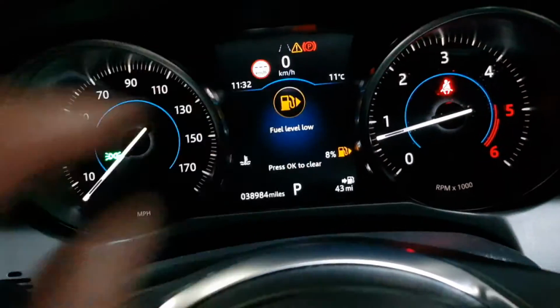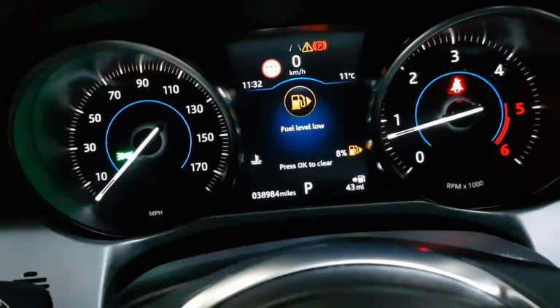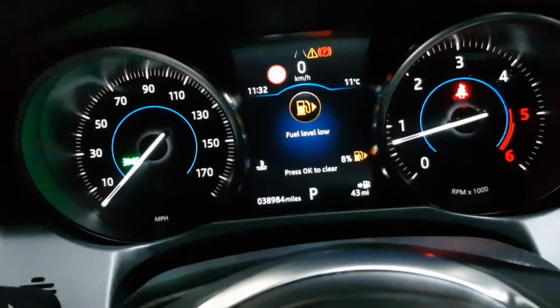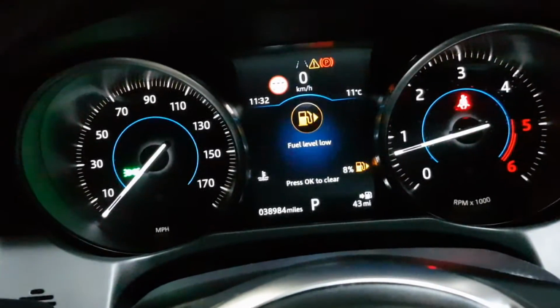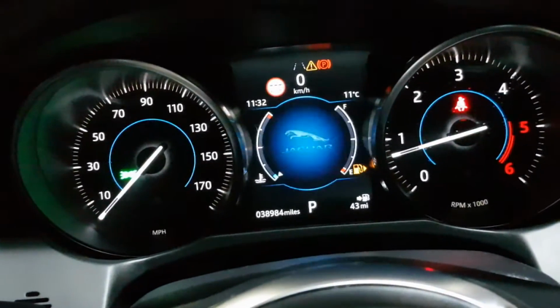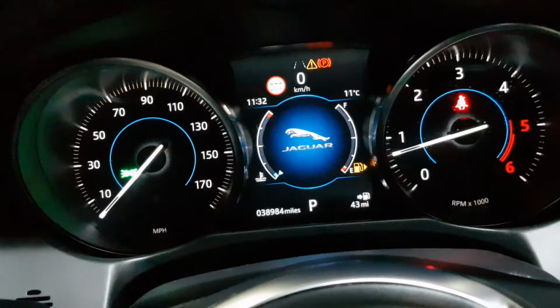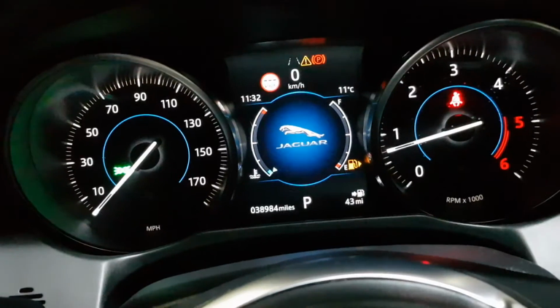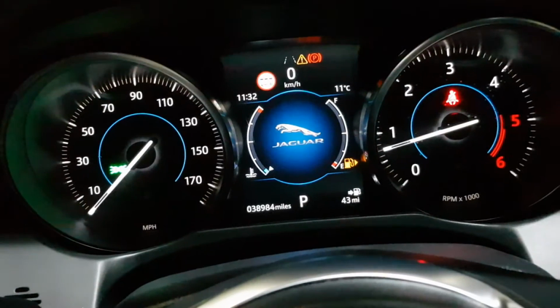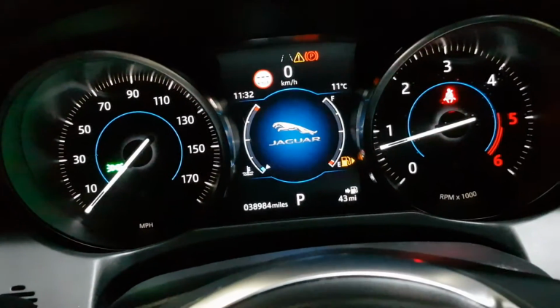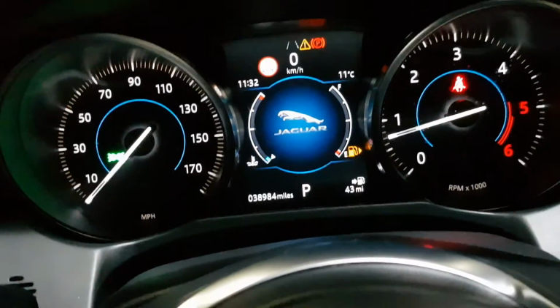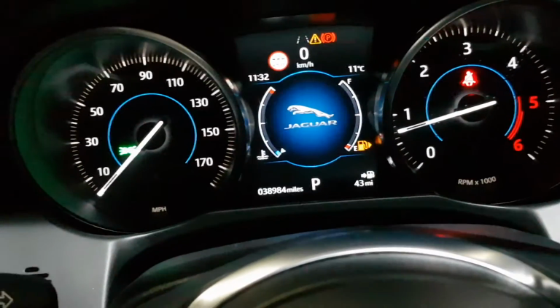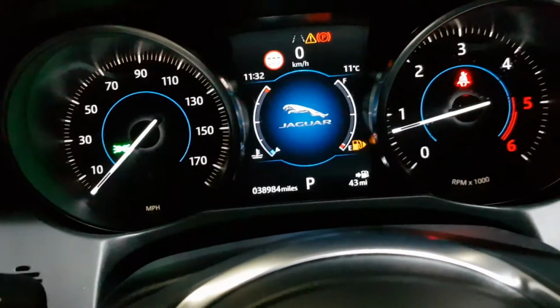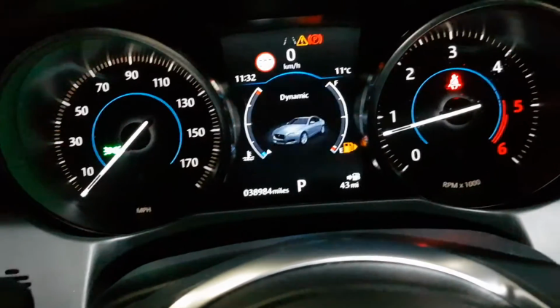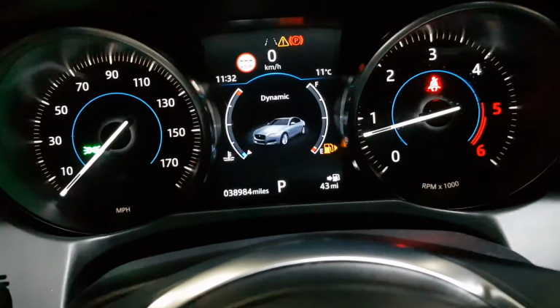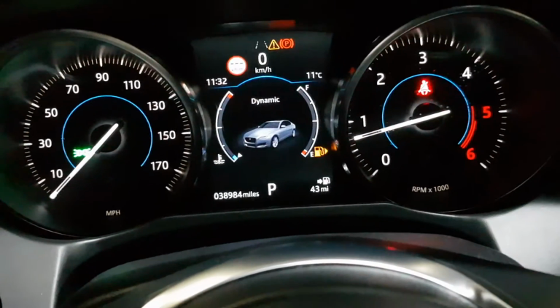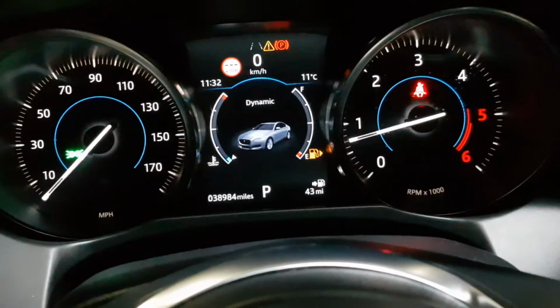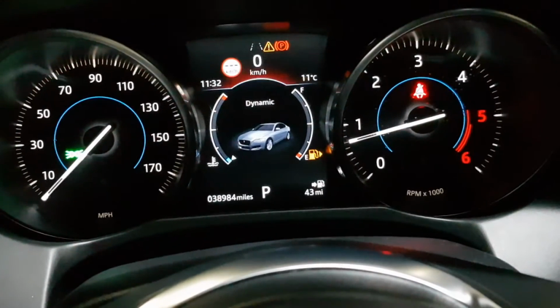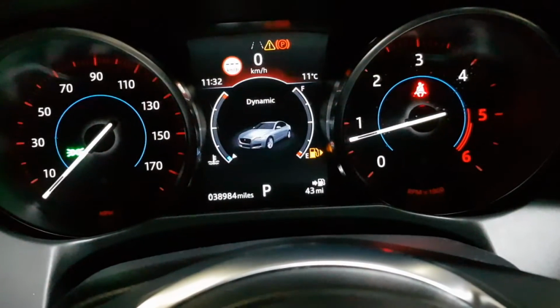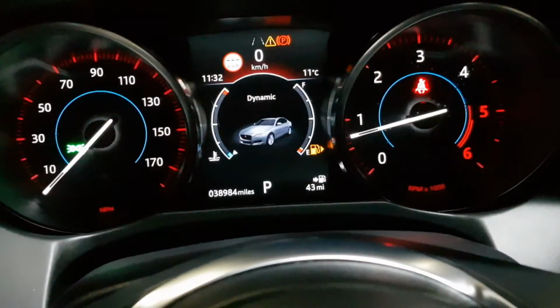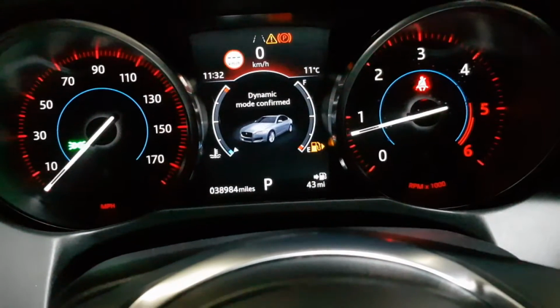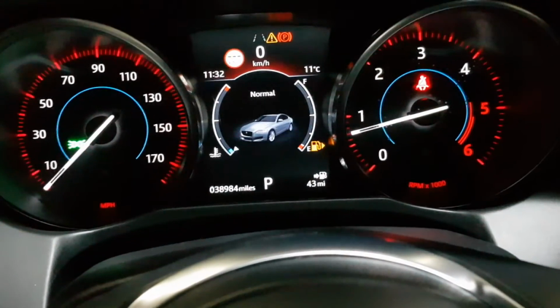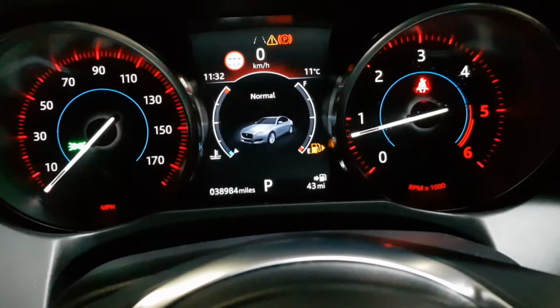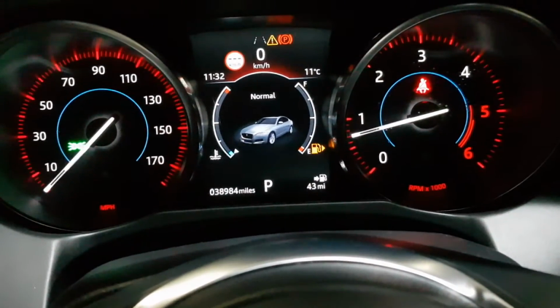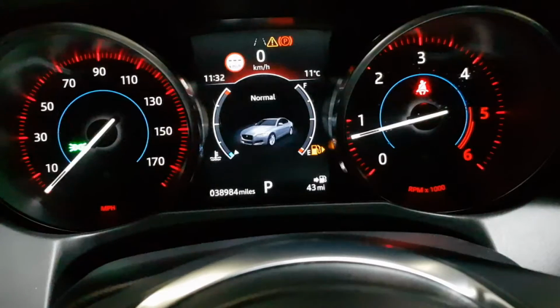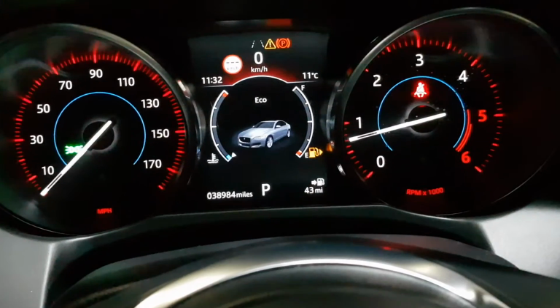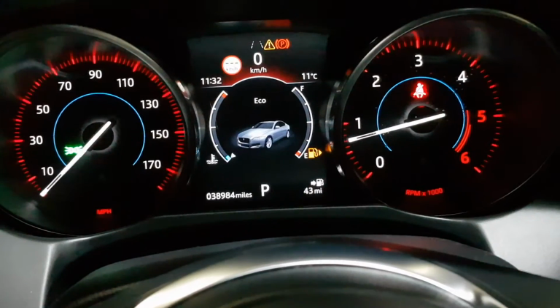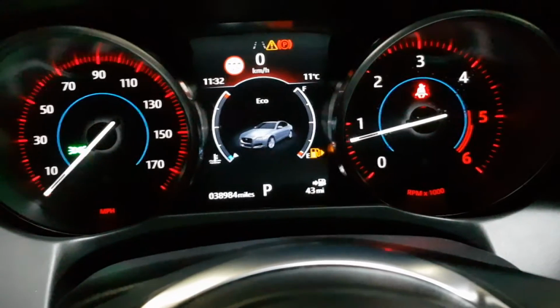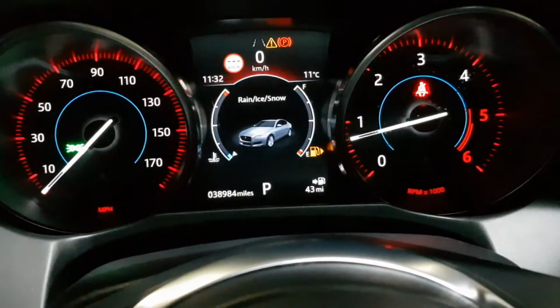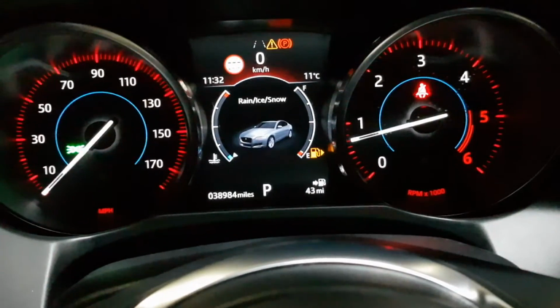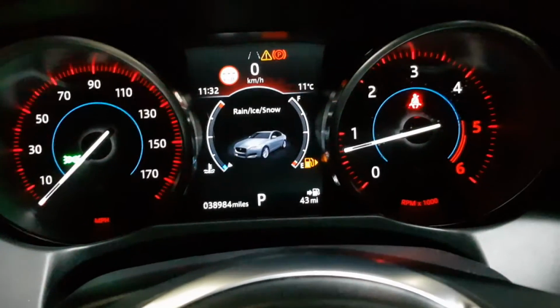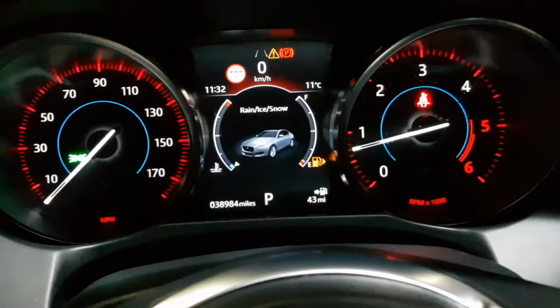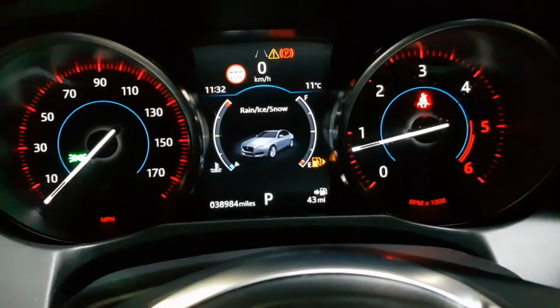Auto lights and auto wipers. Voice command control. Speed sign recognition and lane departure warning. Different driving modes: dynamic mode which is a sporty mode, normal, eco, and winter mode.